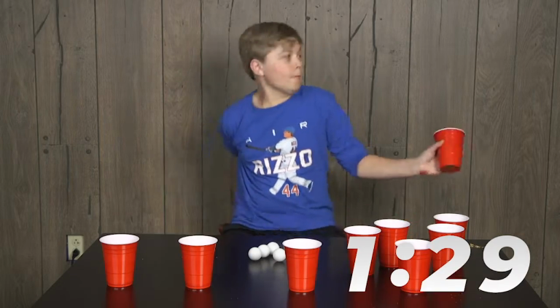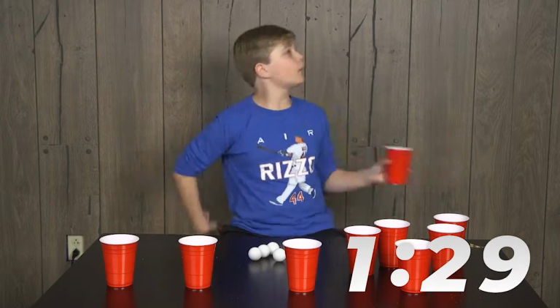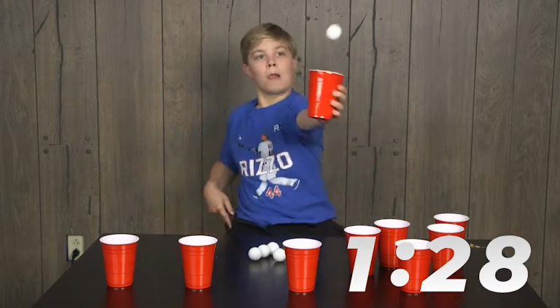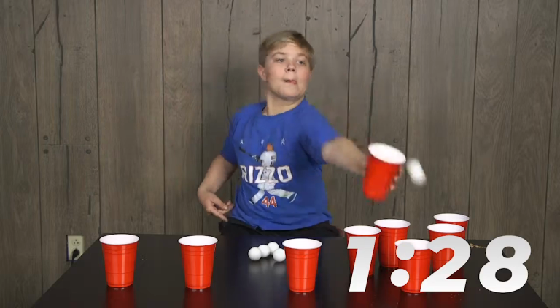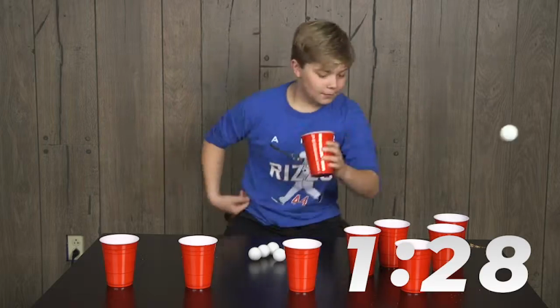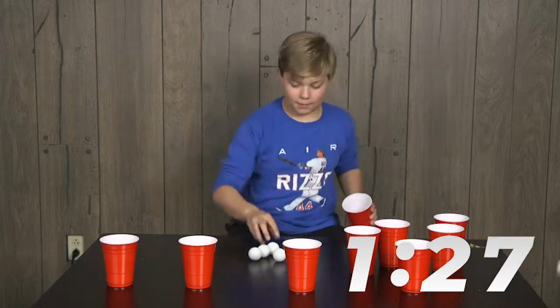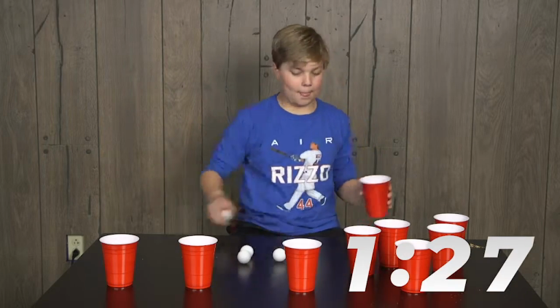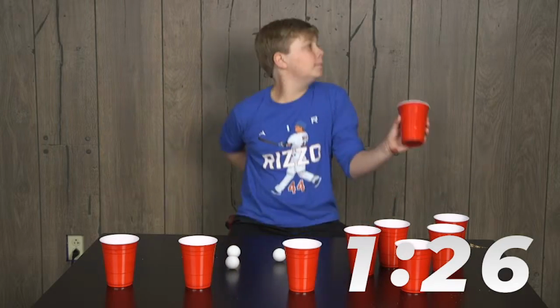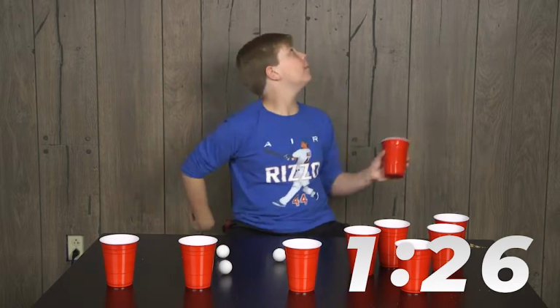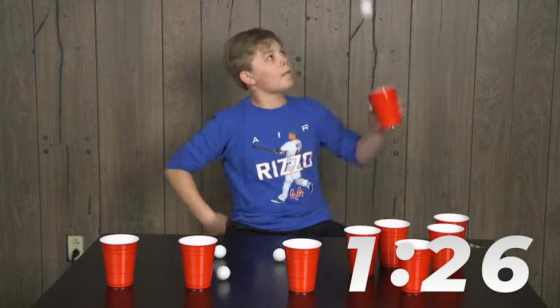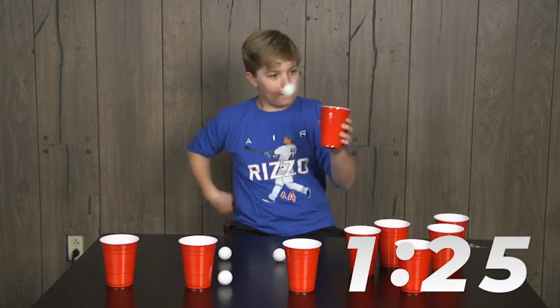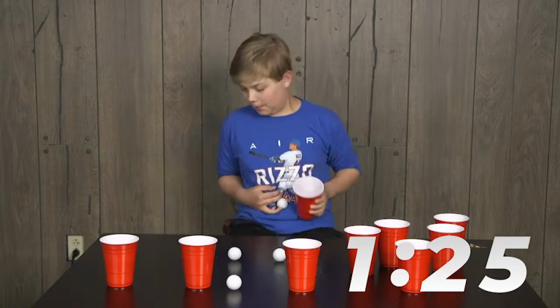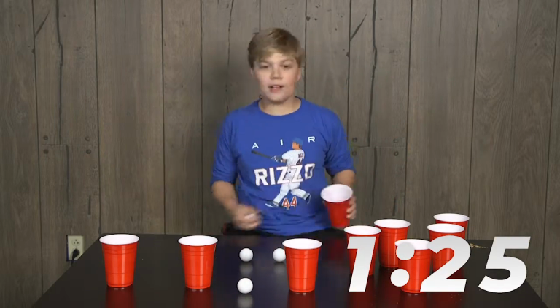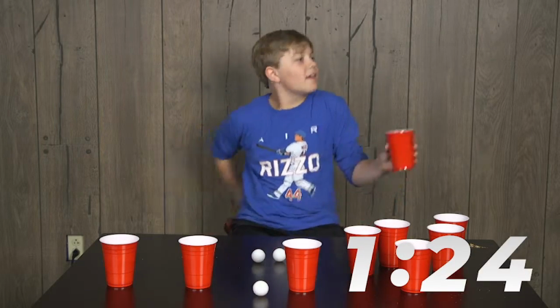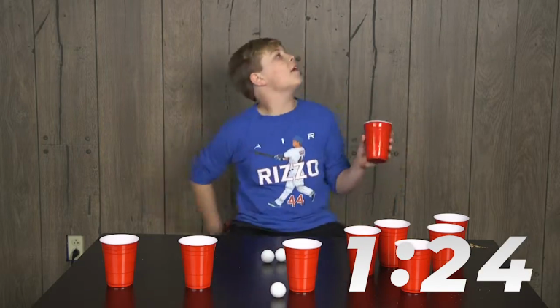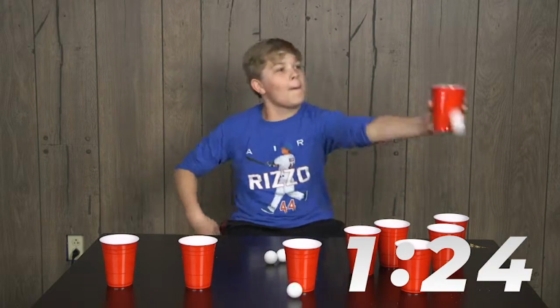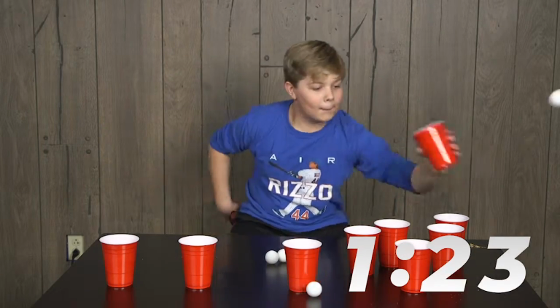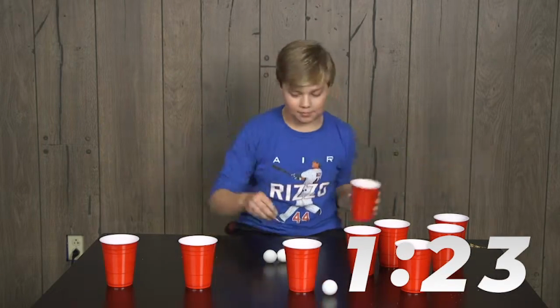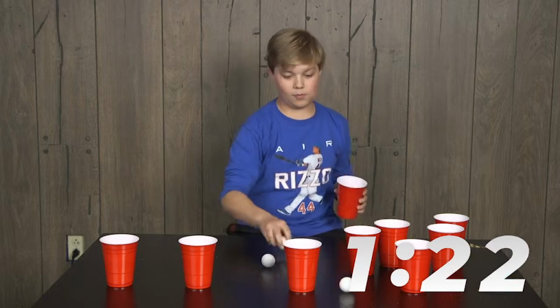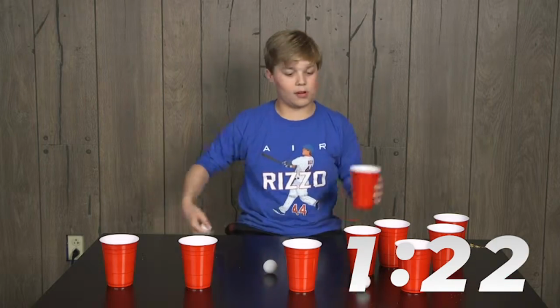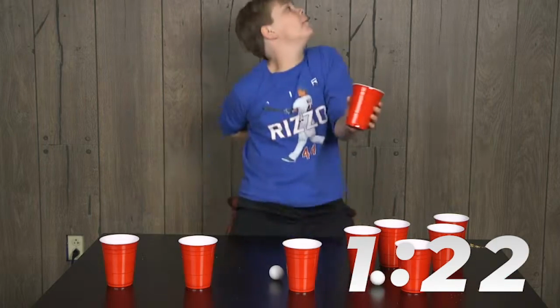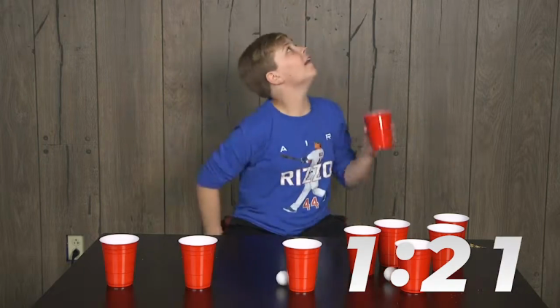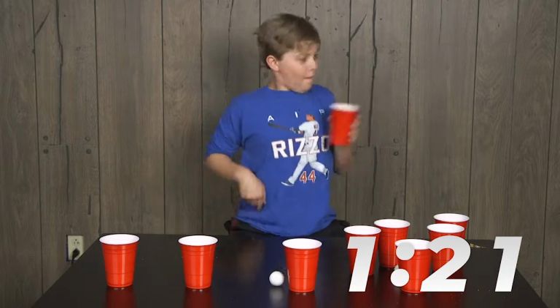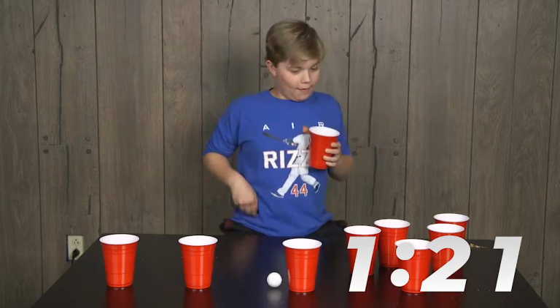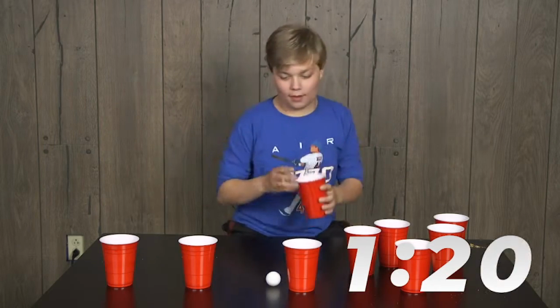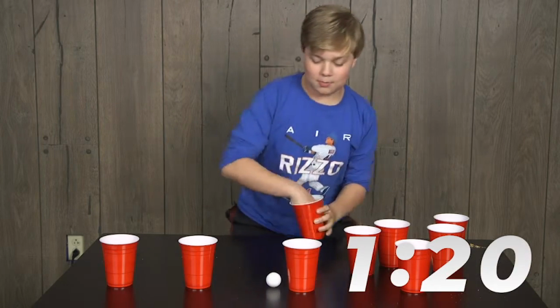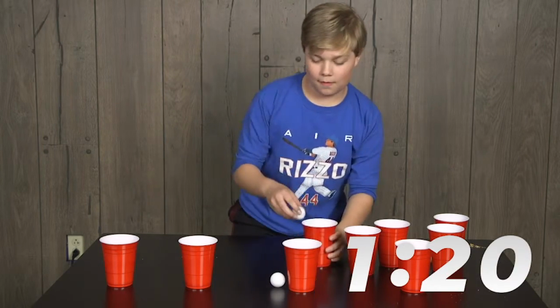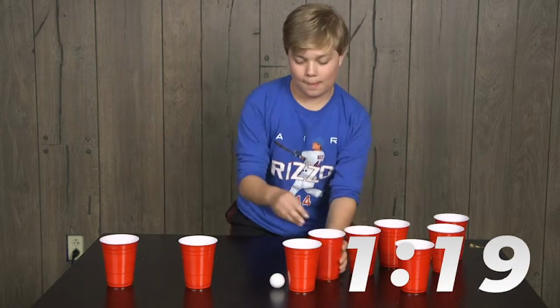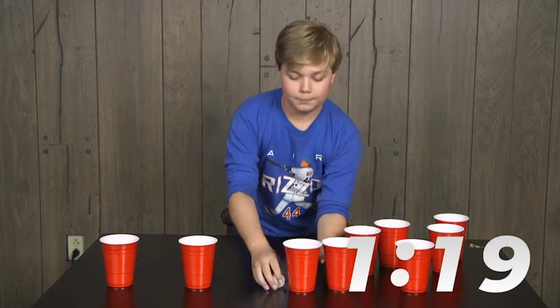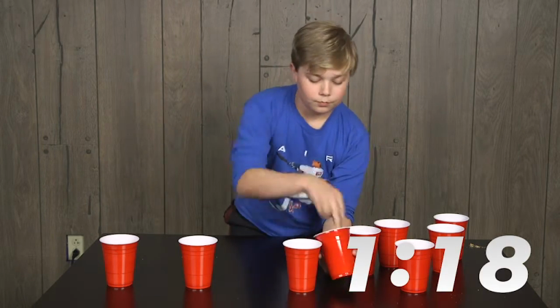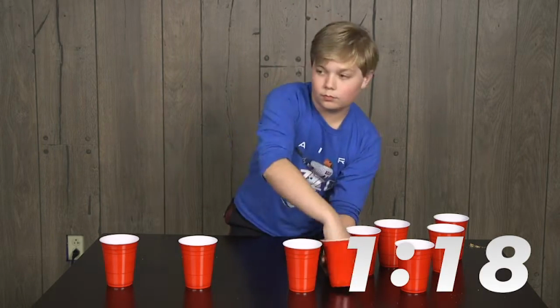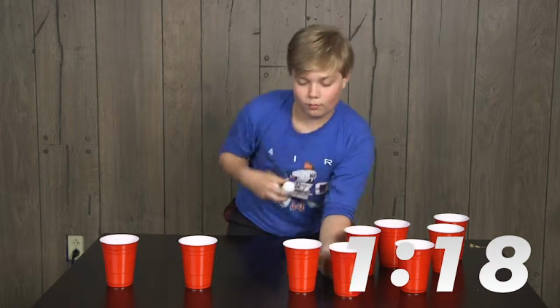Alright, what's your strategy here? Okay, over one. In and out, in and out. Going with the behind-the-back shot here. There's one — one really nice little trick shot there.